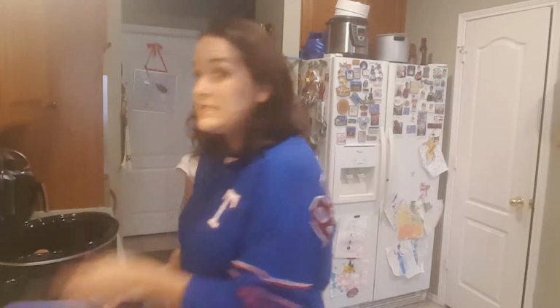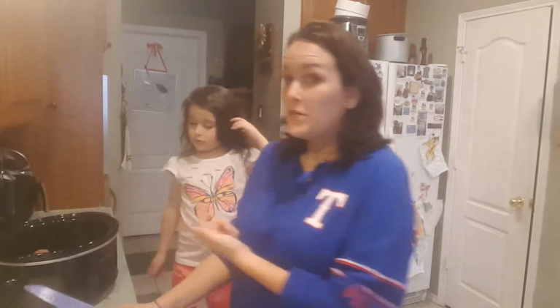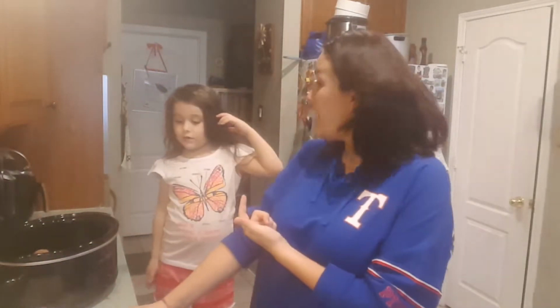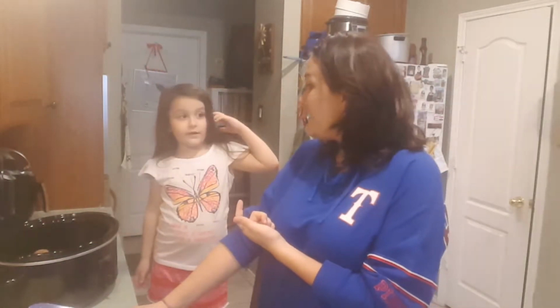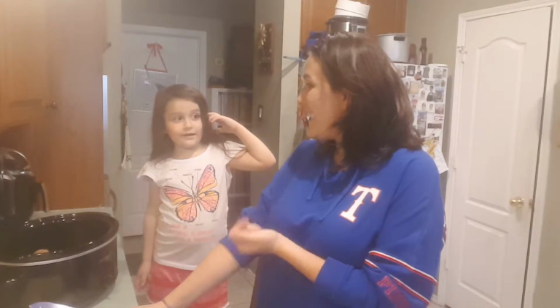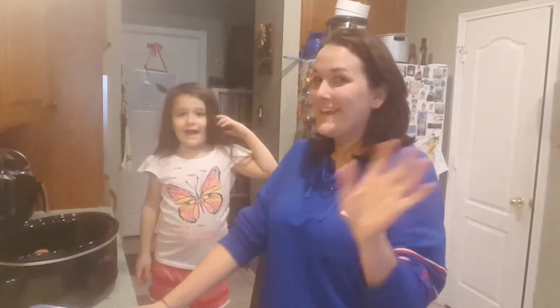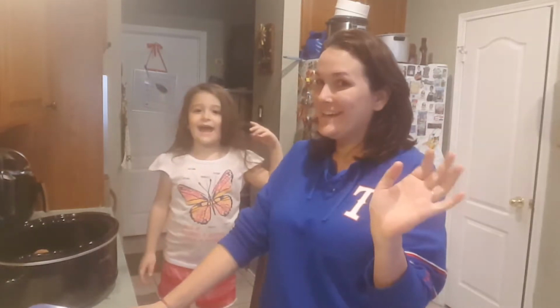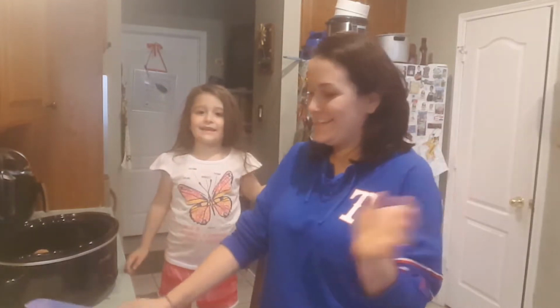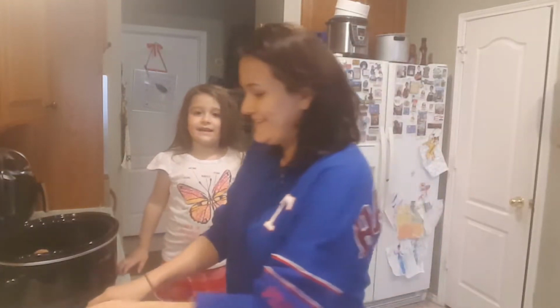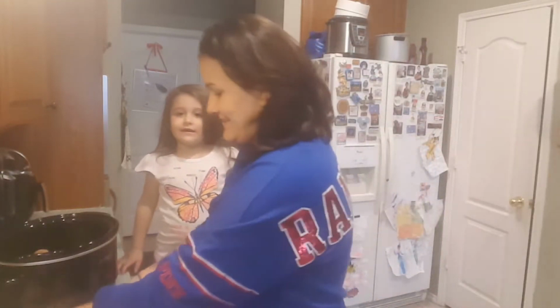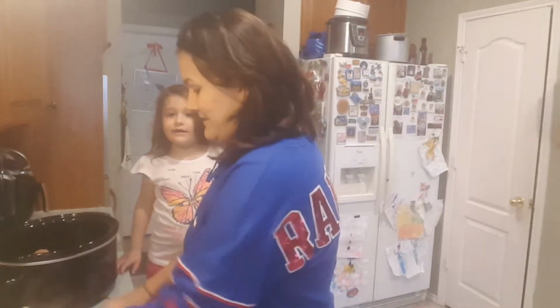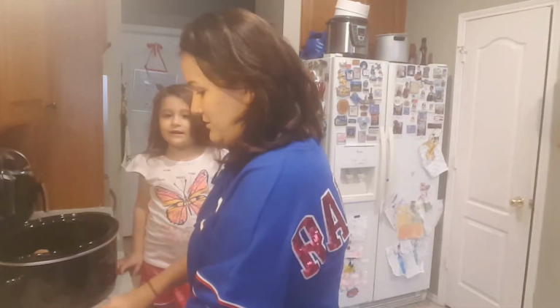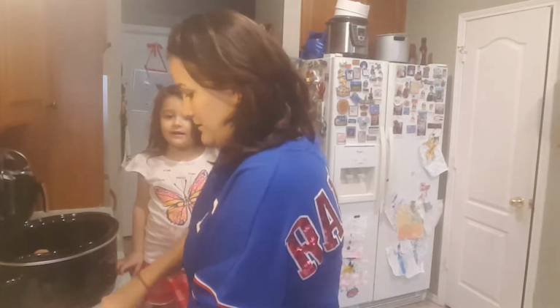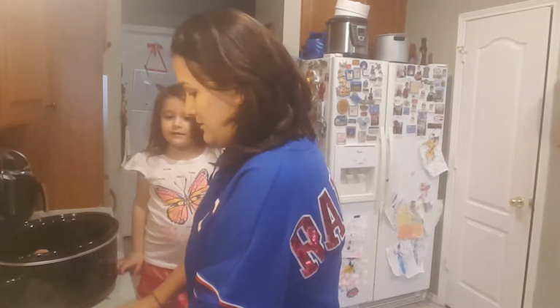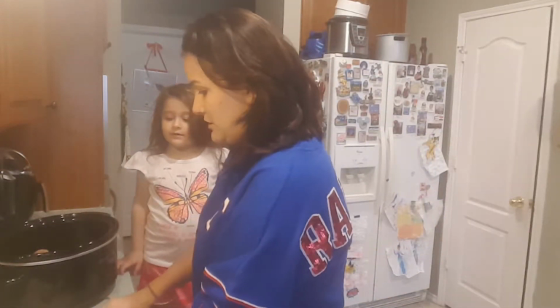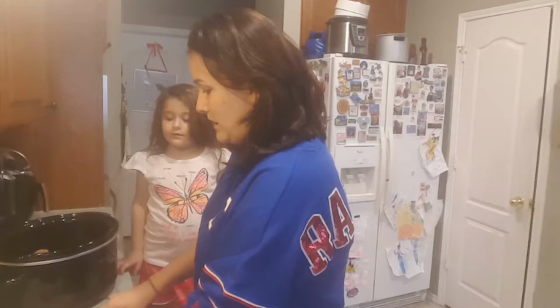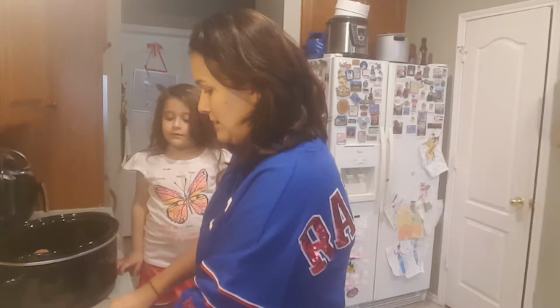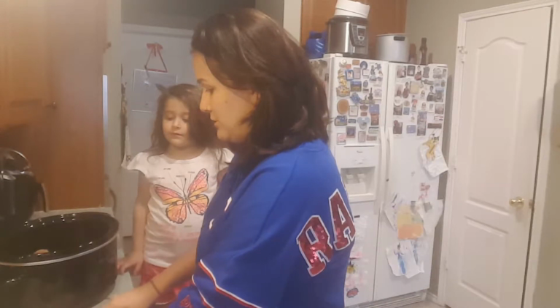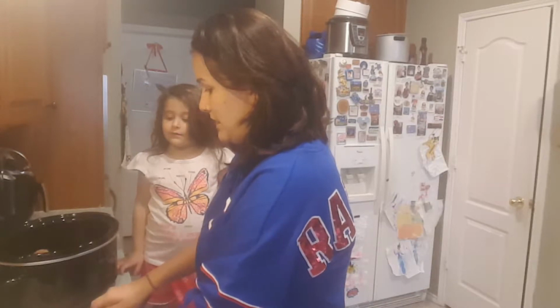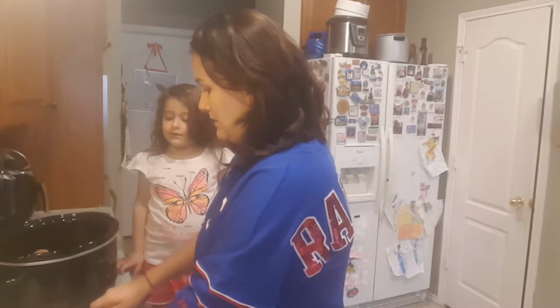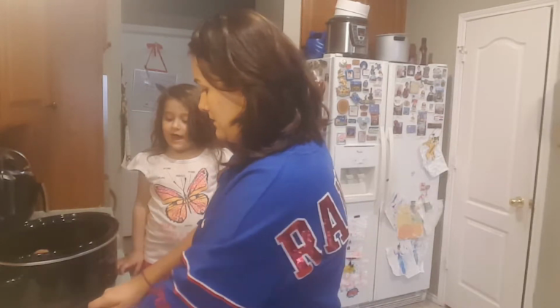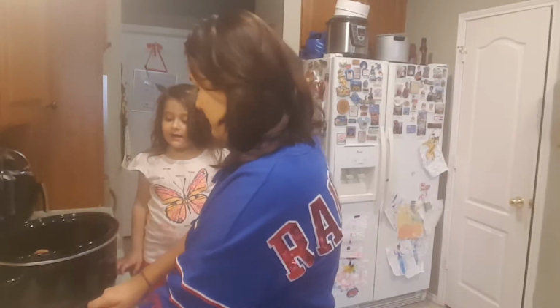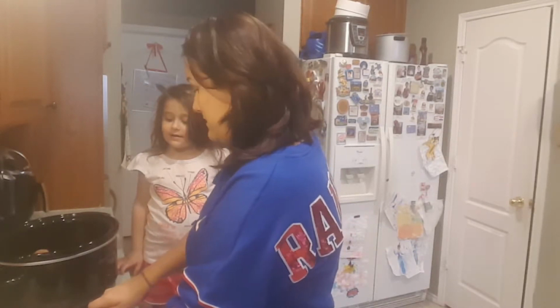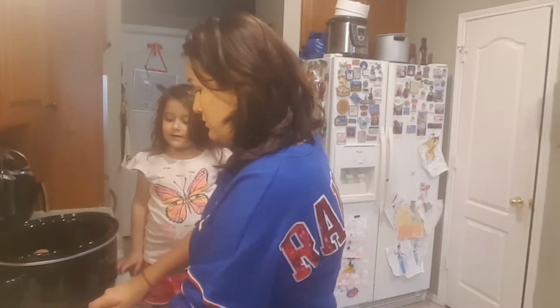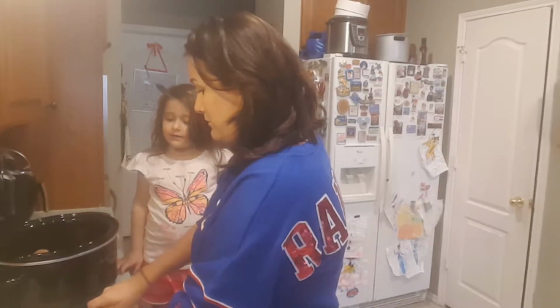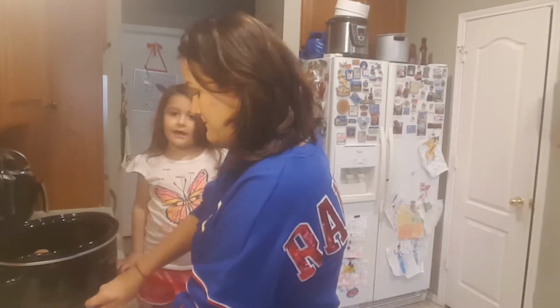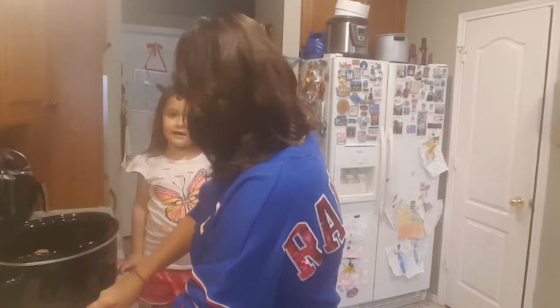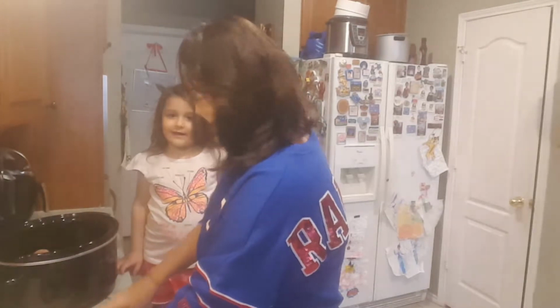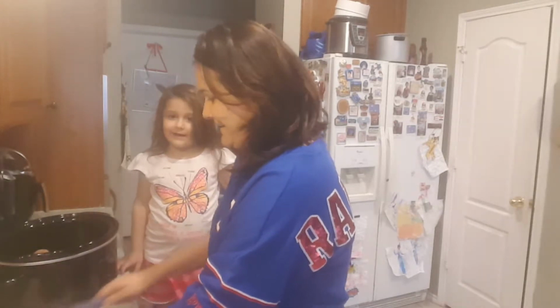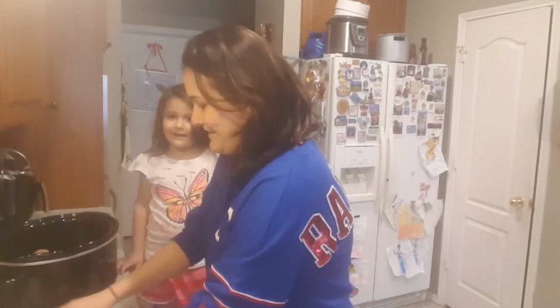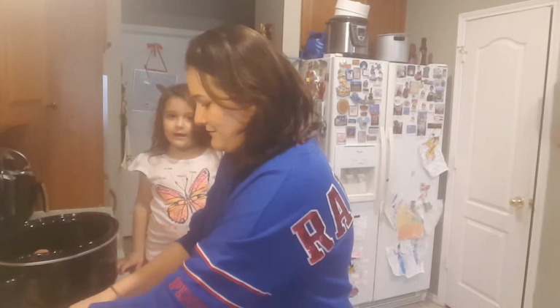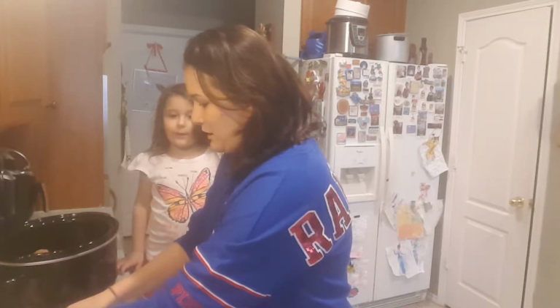This is my daughter Kylie. Say hi Kylie! Hi! She's been waiting to get on YouTube, right? You want to be on Mommy's YouTube channel?